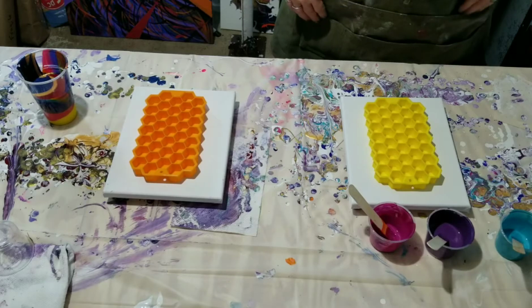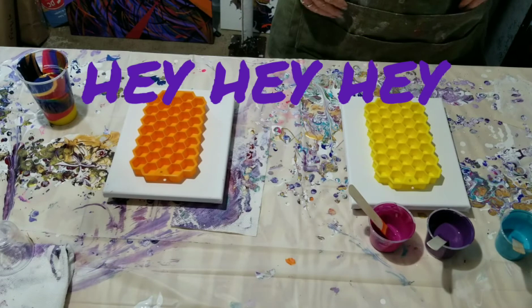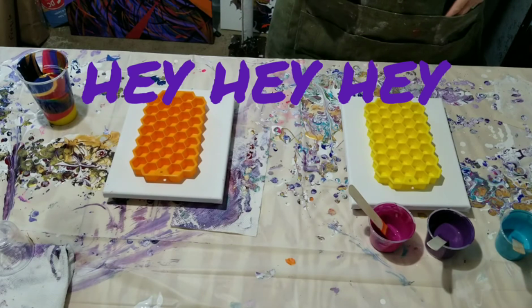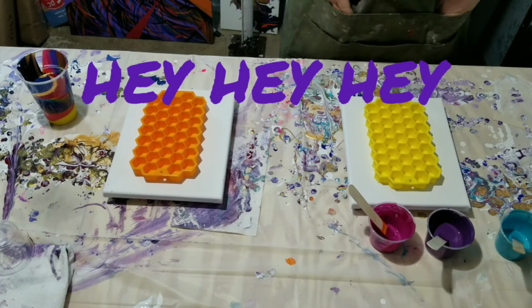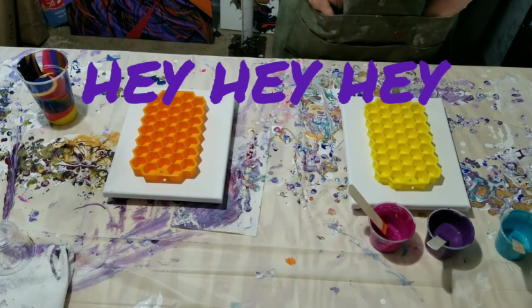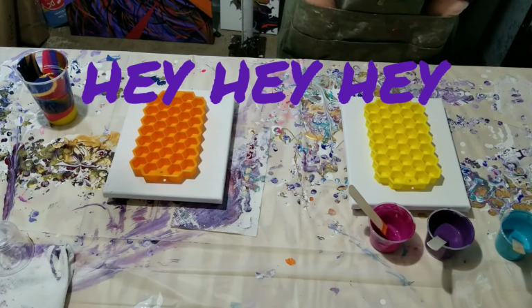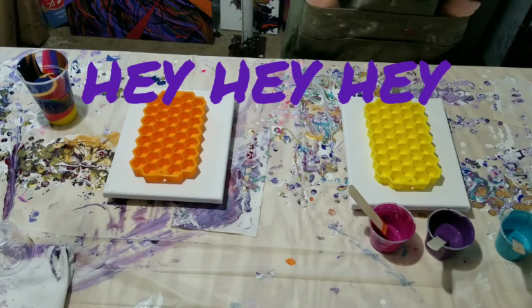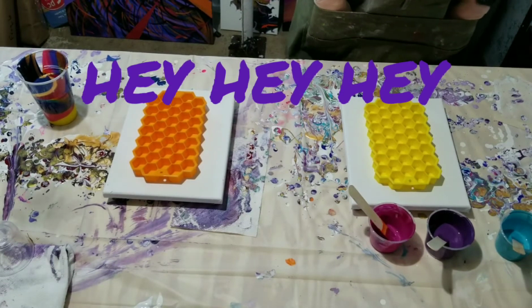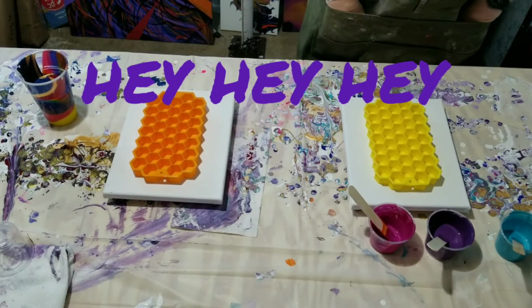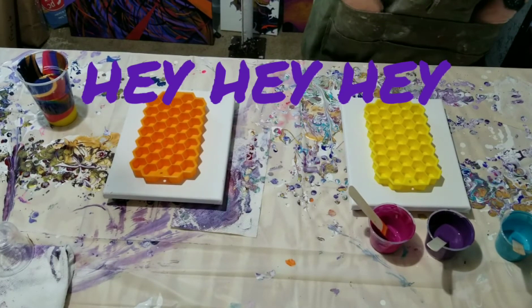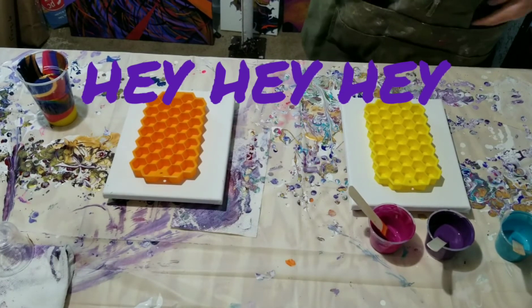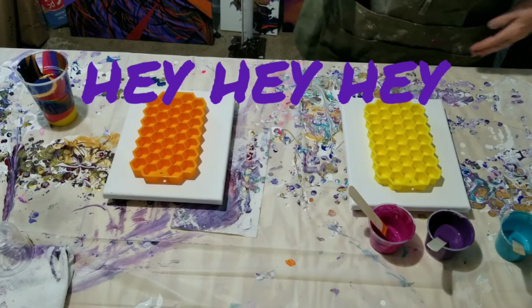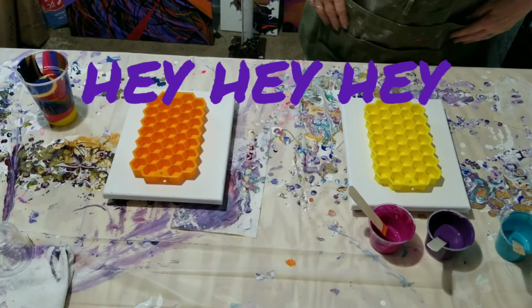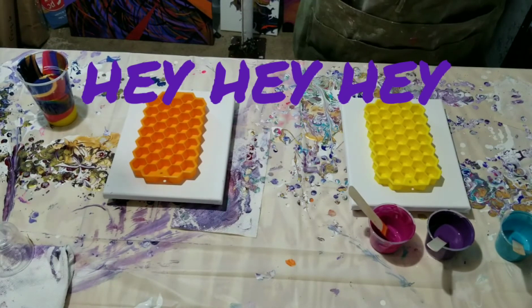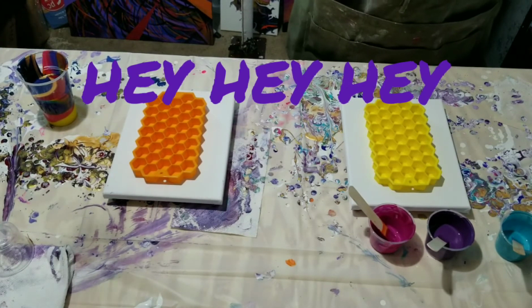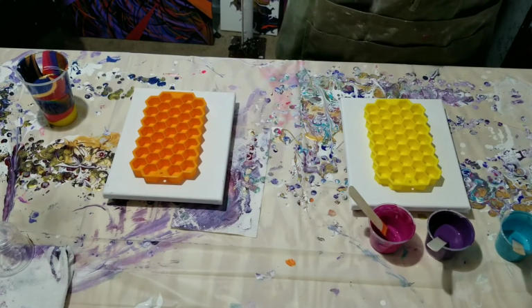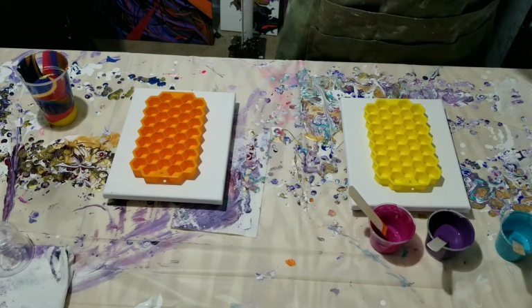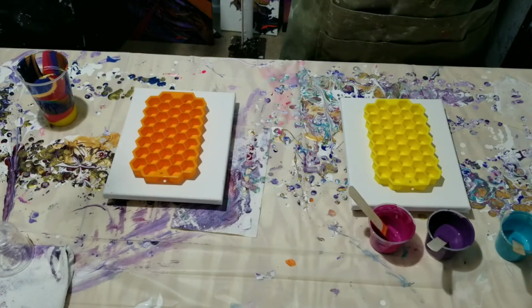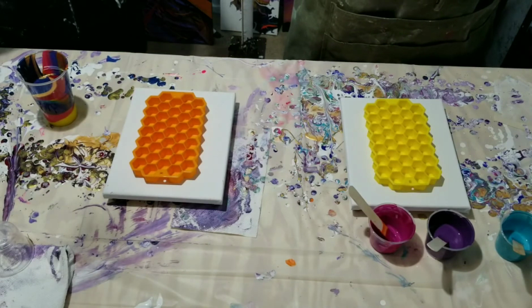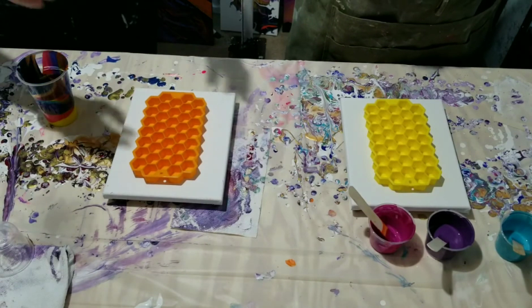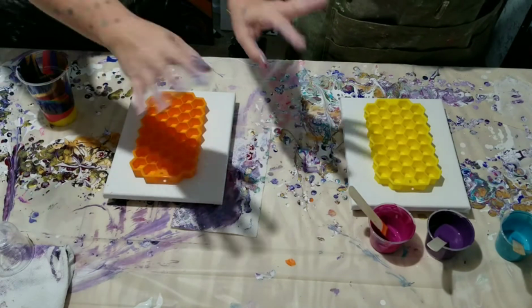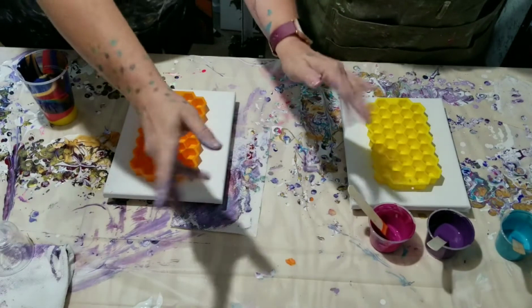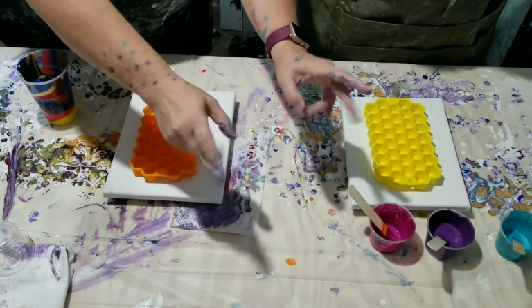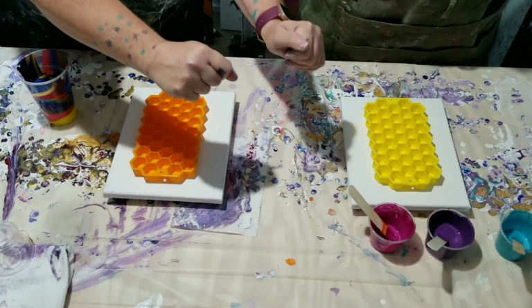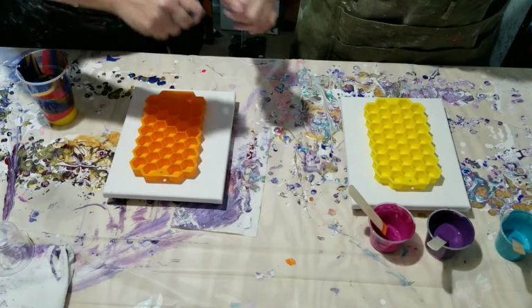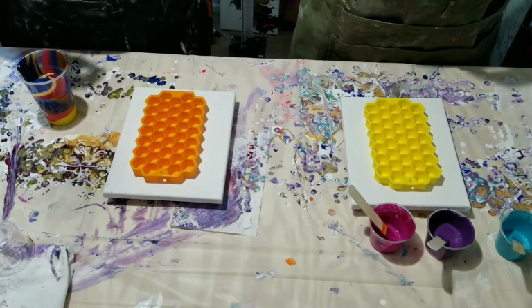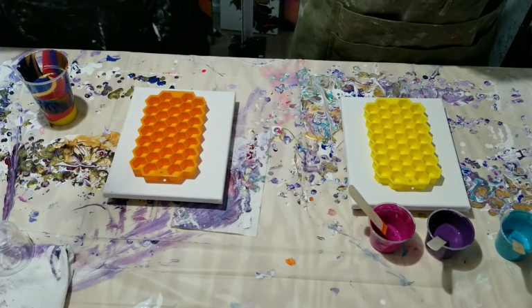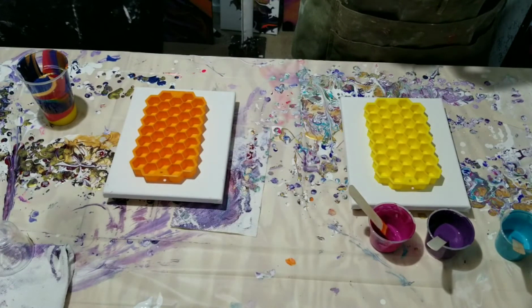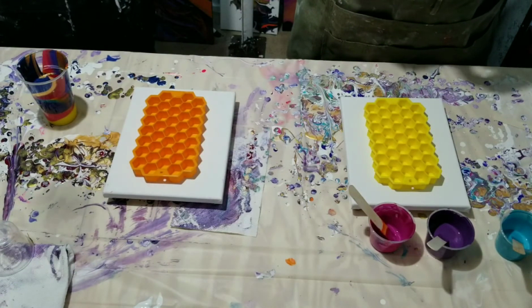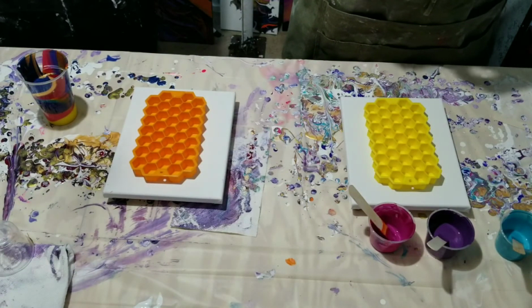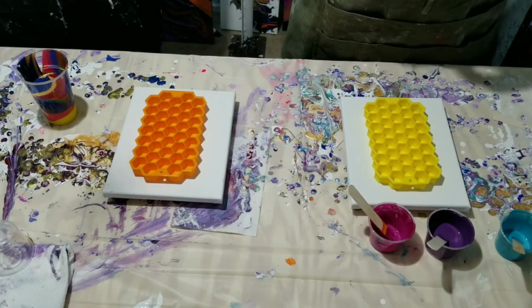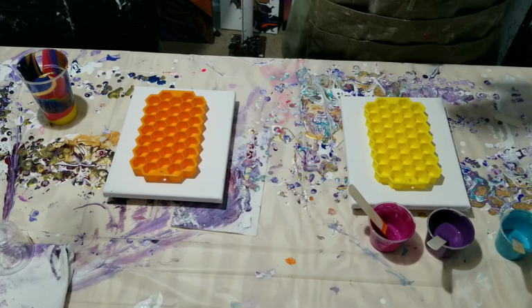Hey, hey, hey everybody. Thanks for joining me on my channel today with Amy's Creative Acrylics. I'm Amy. Hello, hello. And Ms. Sparkles is here today.